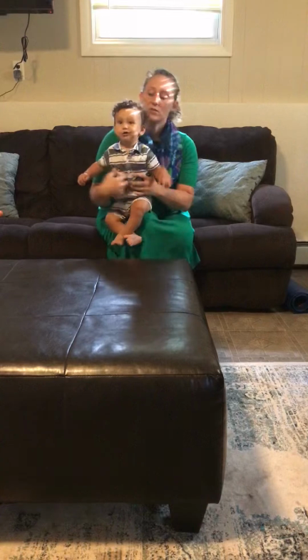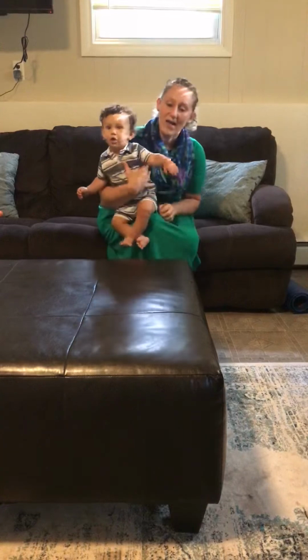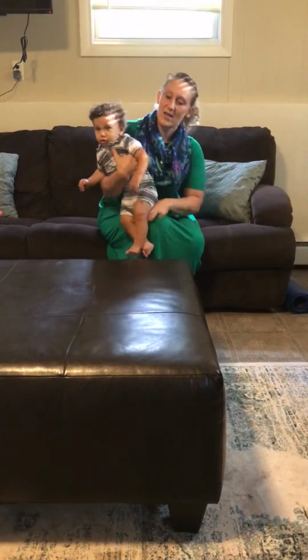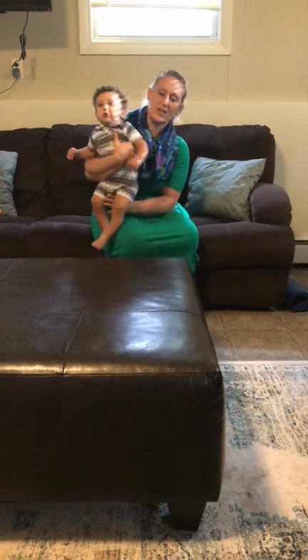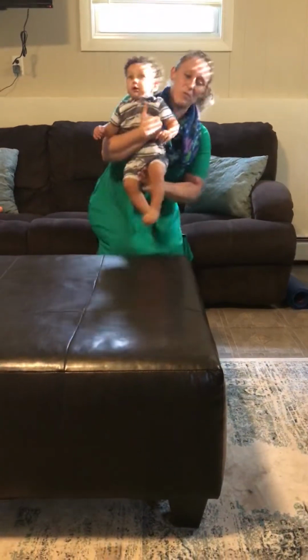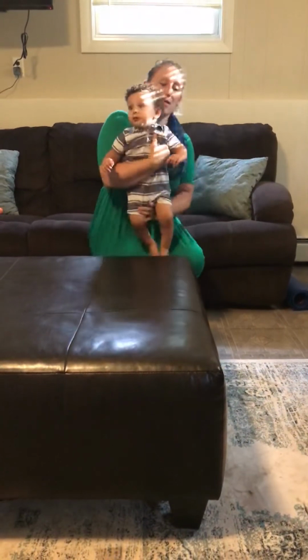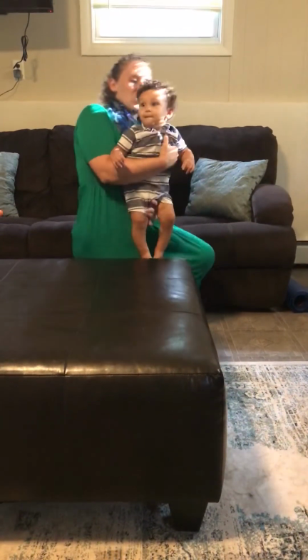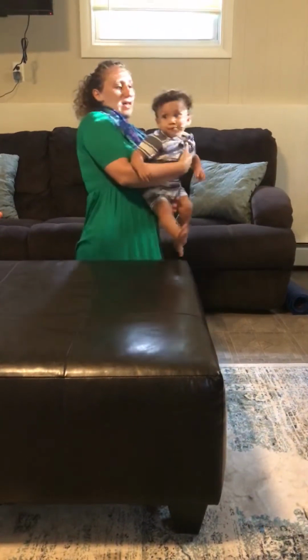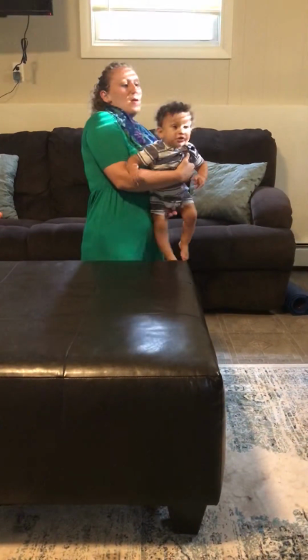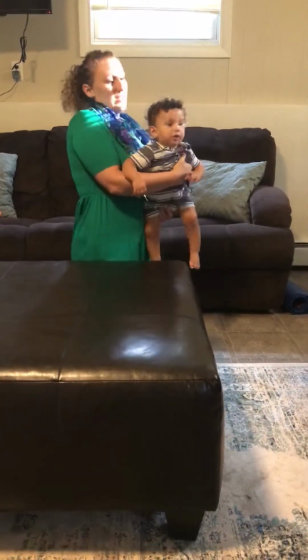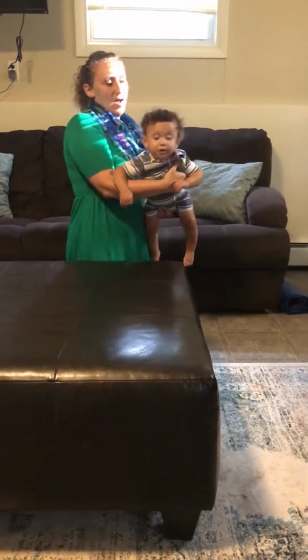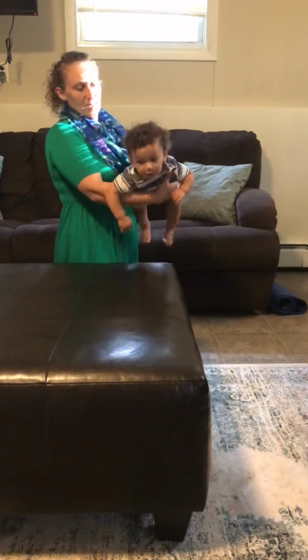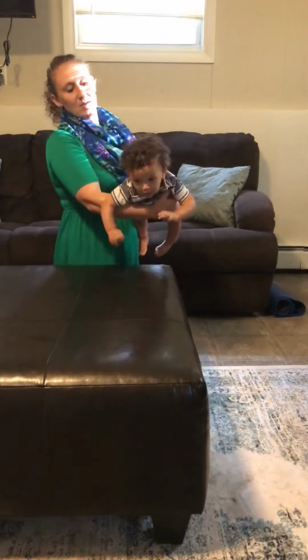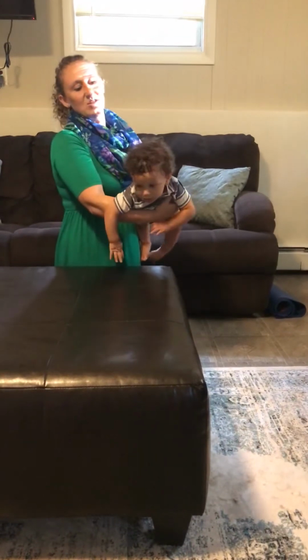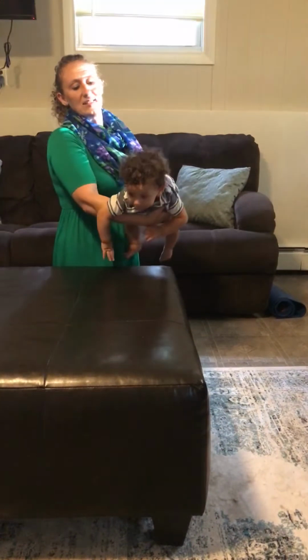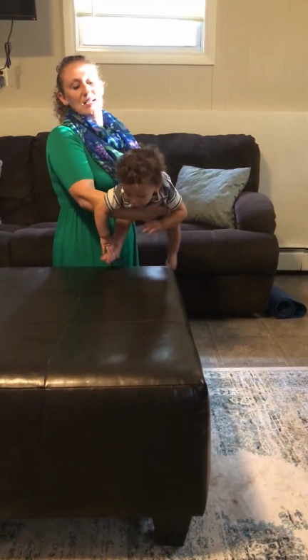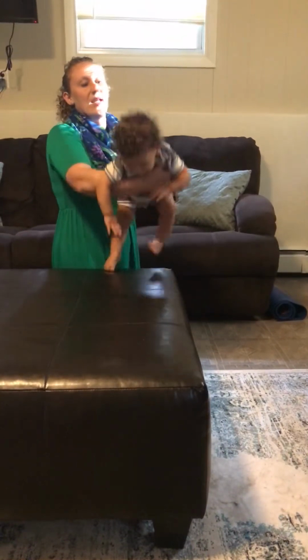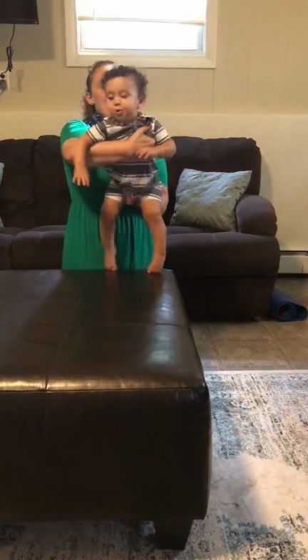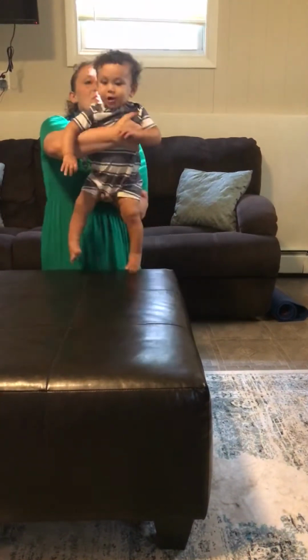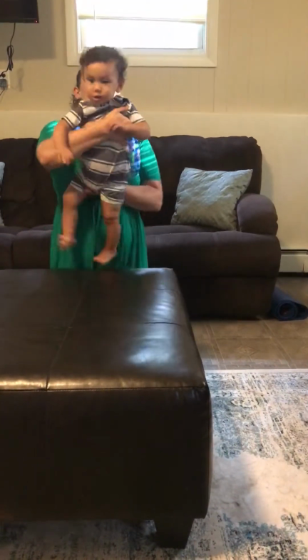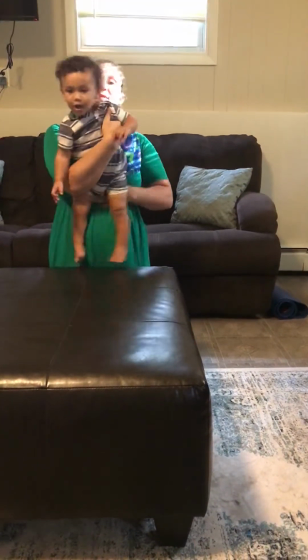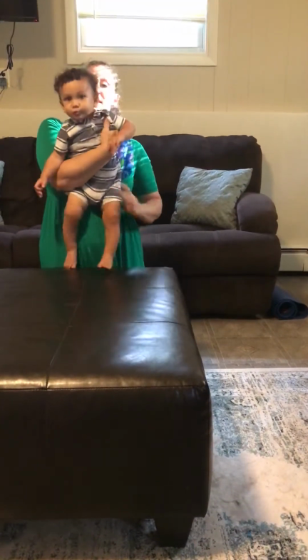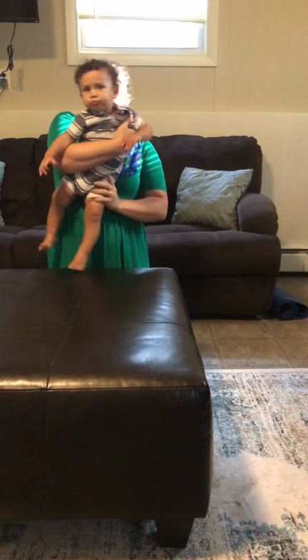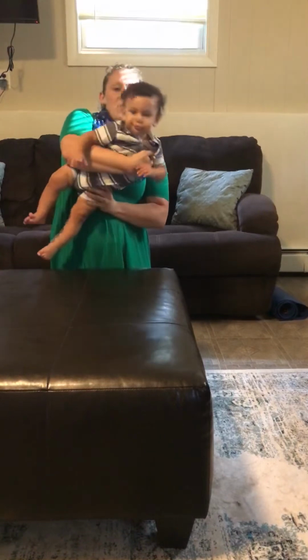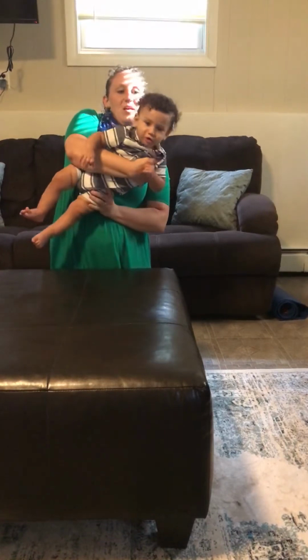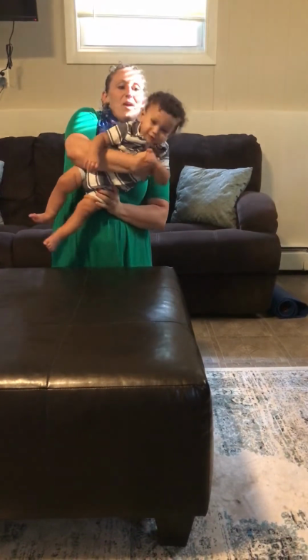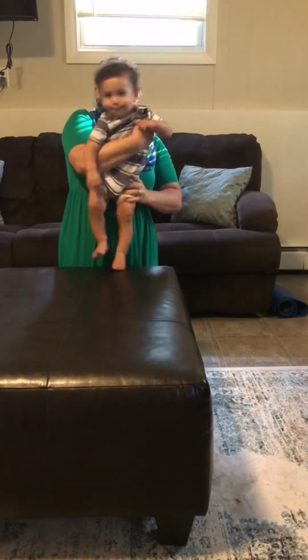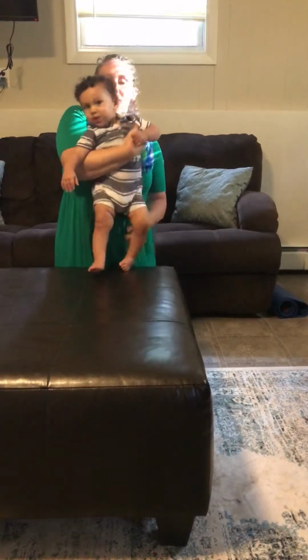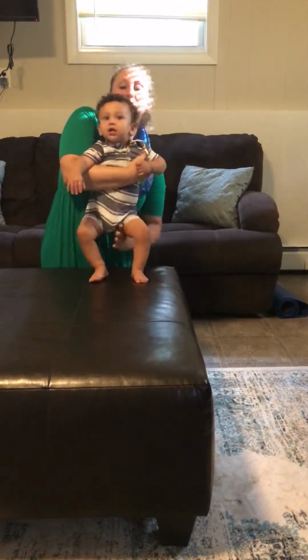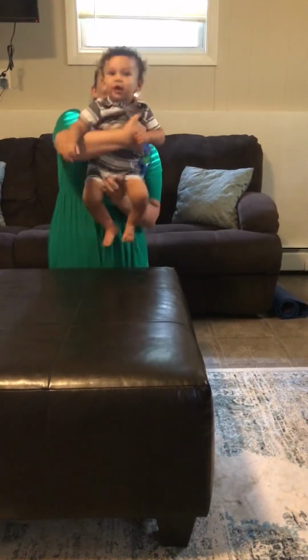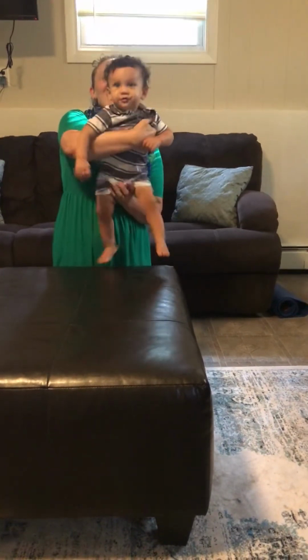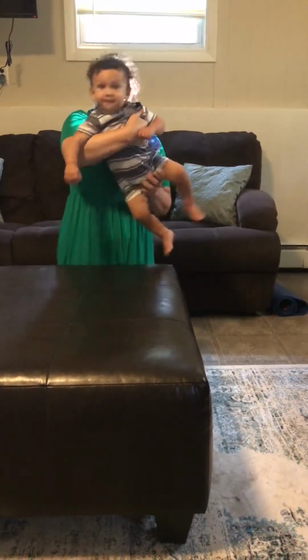So if I tilt him forward you should see him bring his head up, which he's doing — he's extending his neck. If I bring him laterally he should keep it upright. Laterally this way.